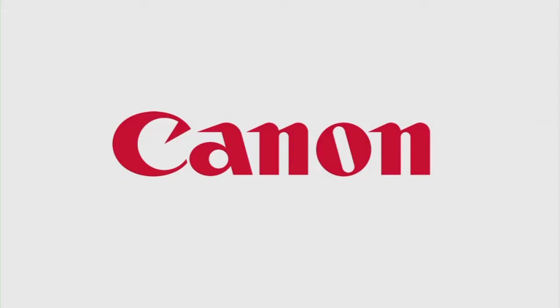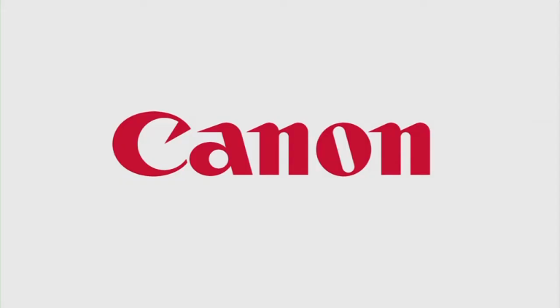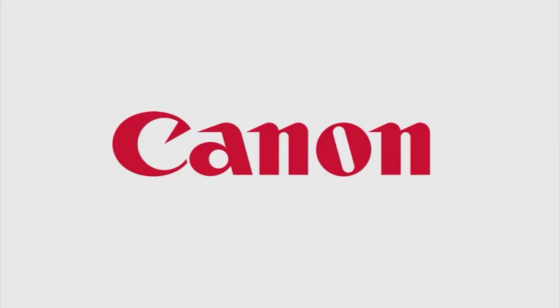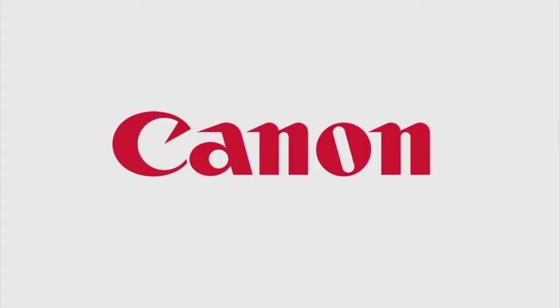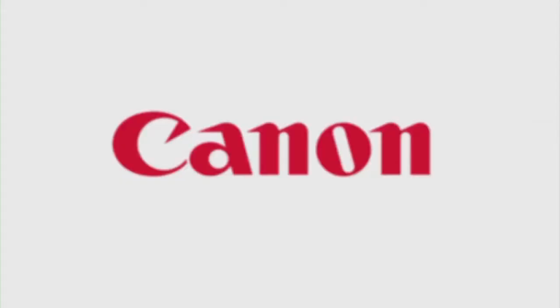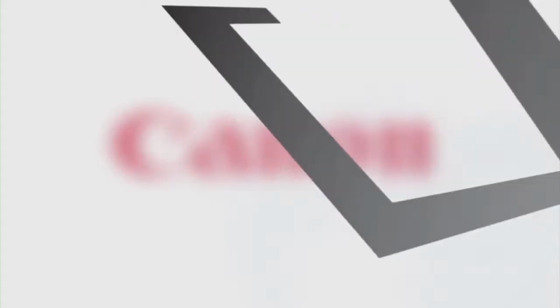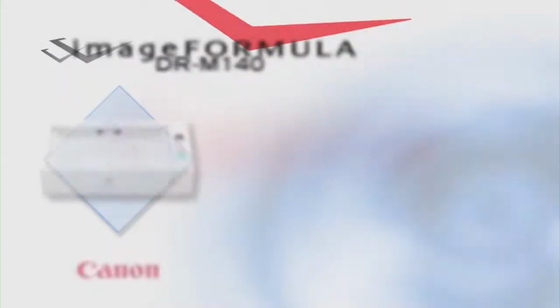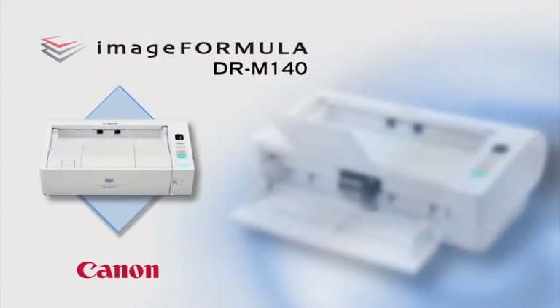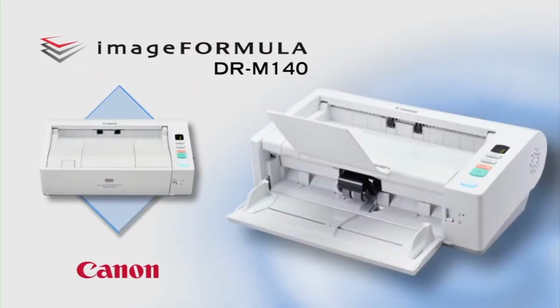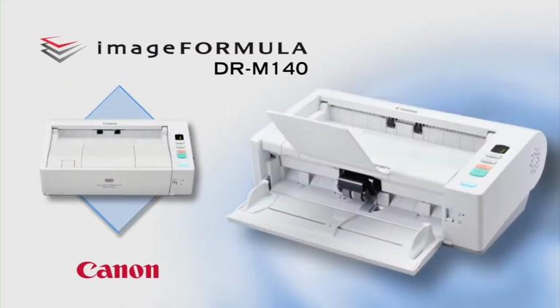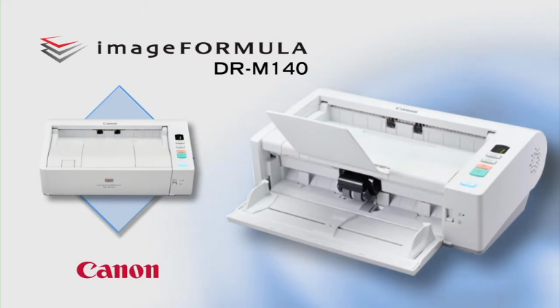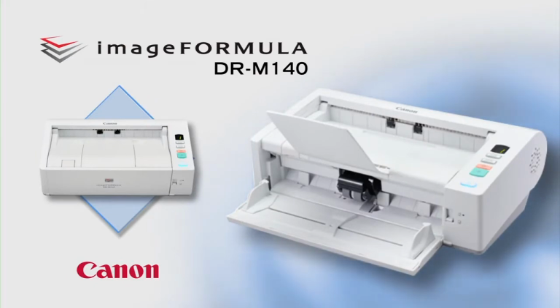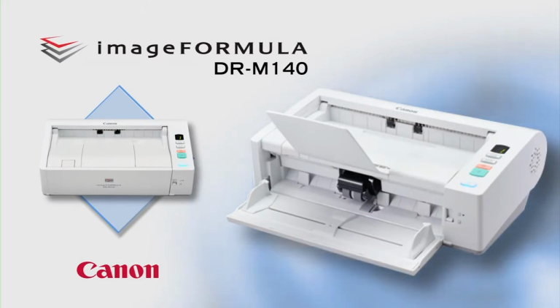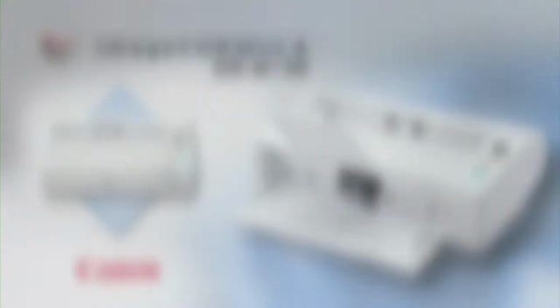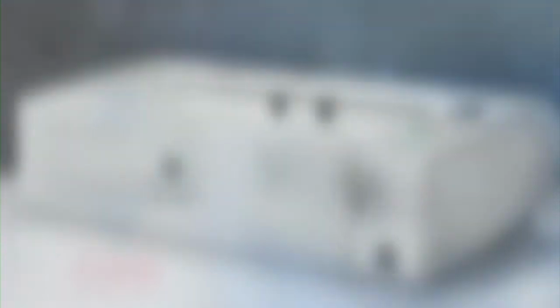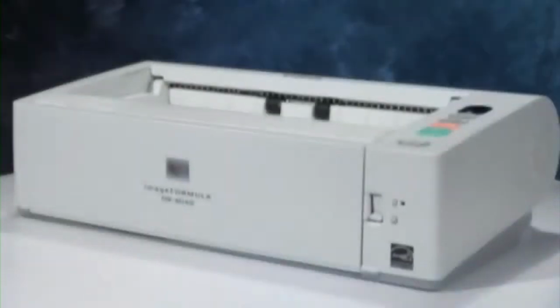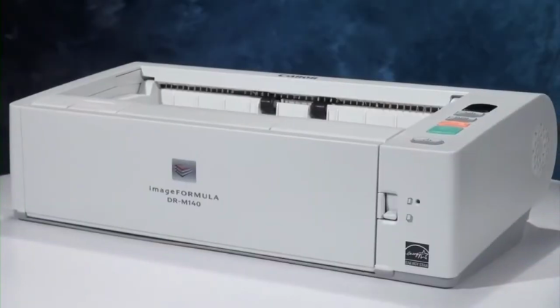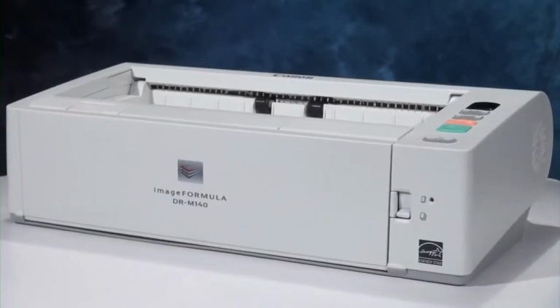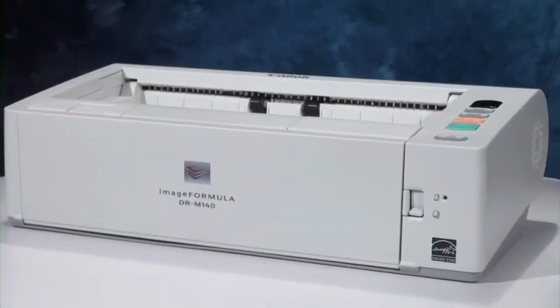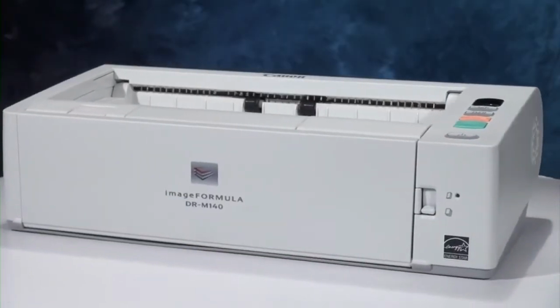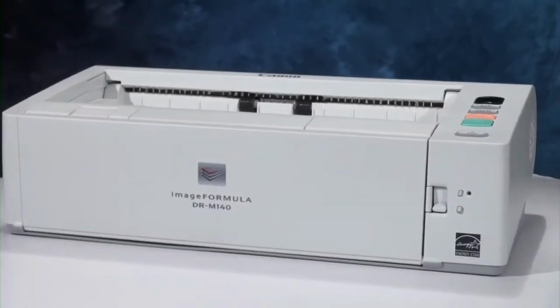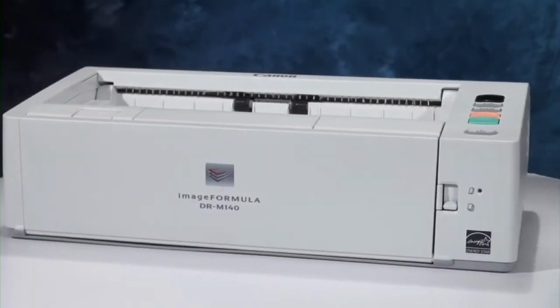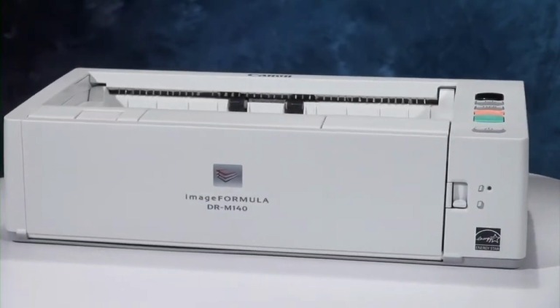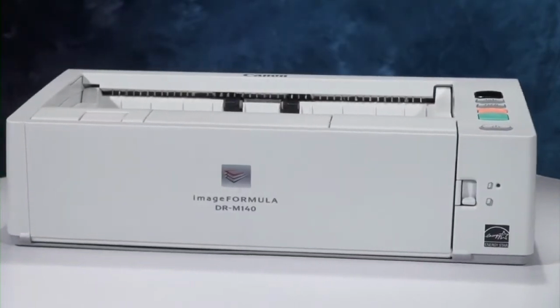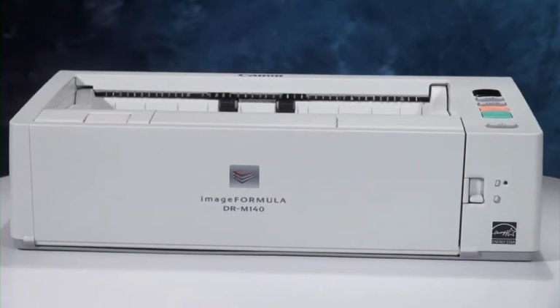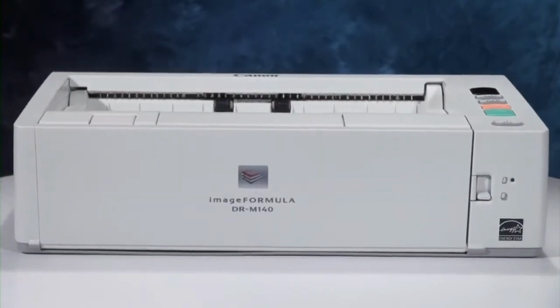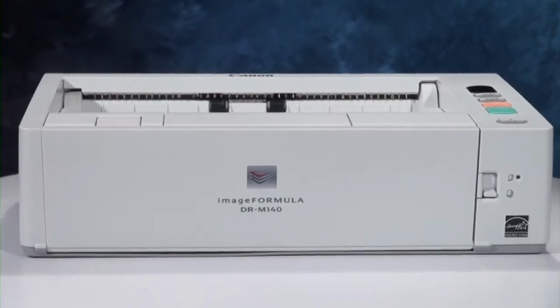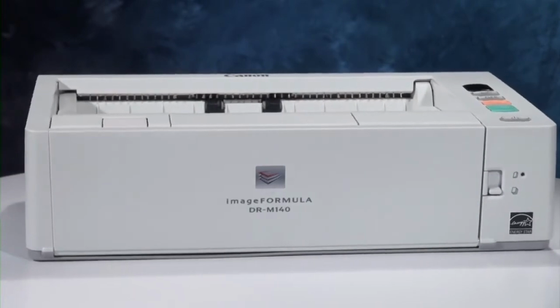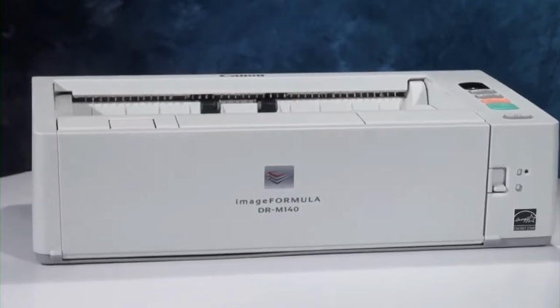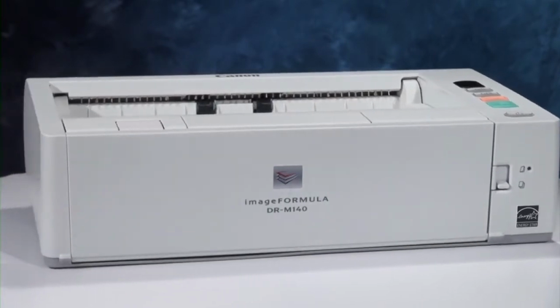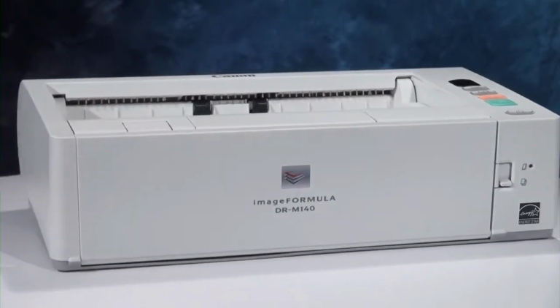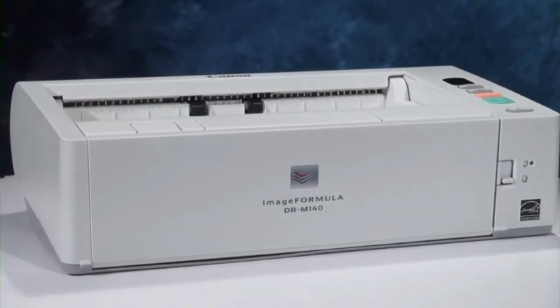Canon's ImageFormula DR-M140 Office Document Scanner is a compact, high-efficiency document capture solution that helps reduce paperwork and improve workflow.